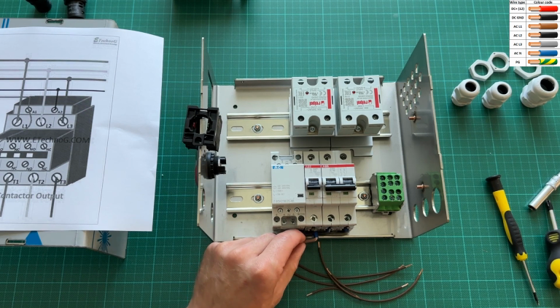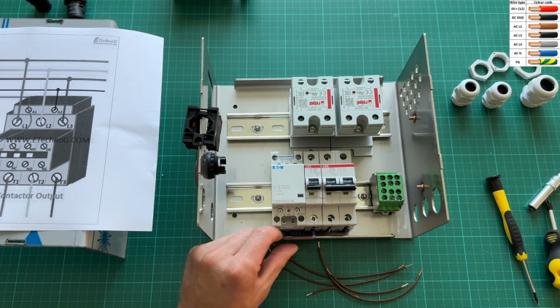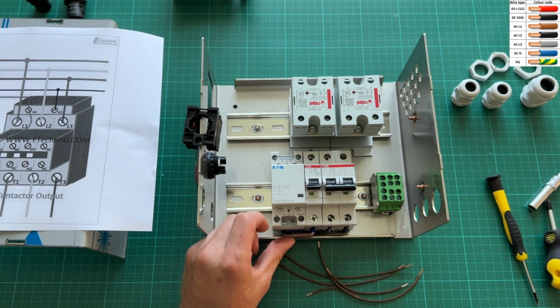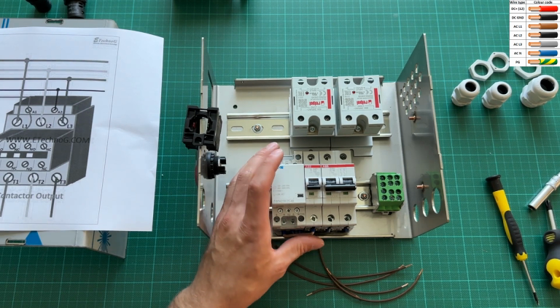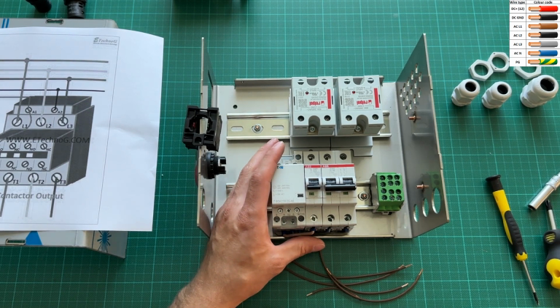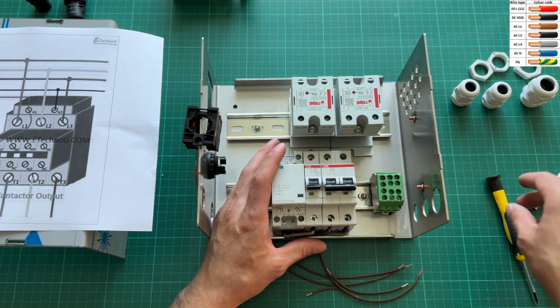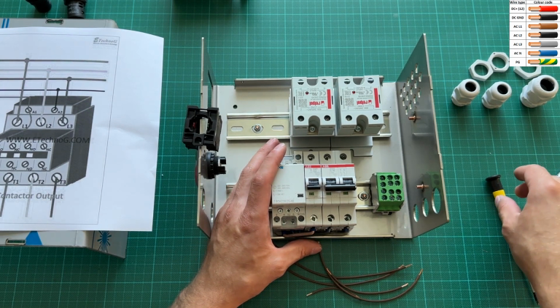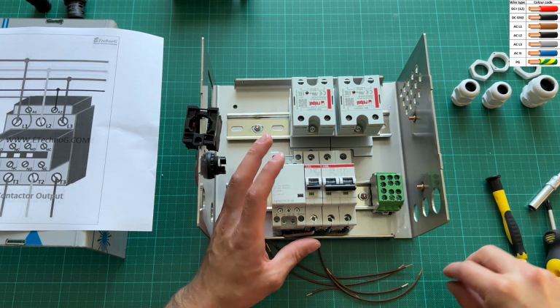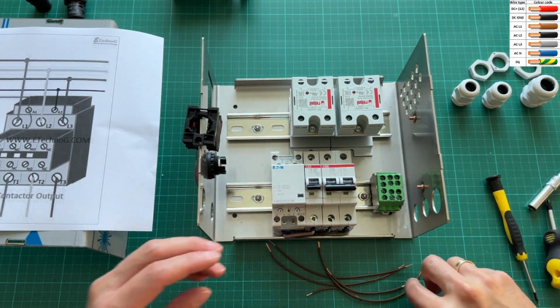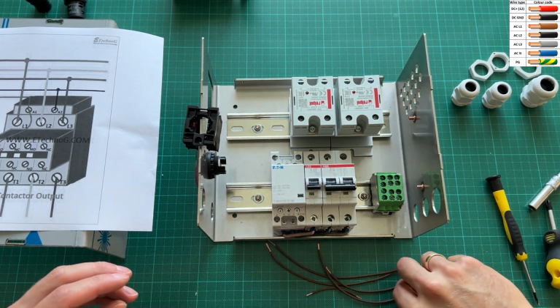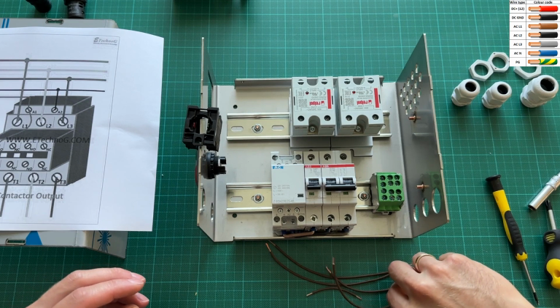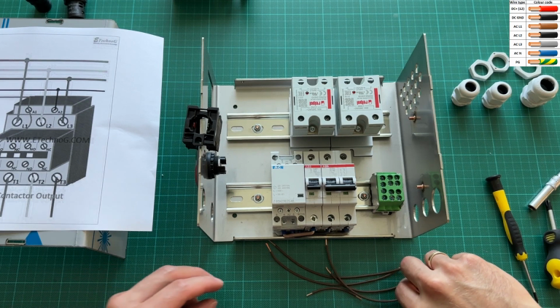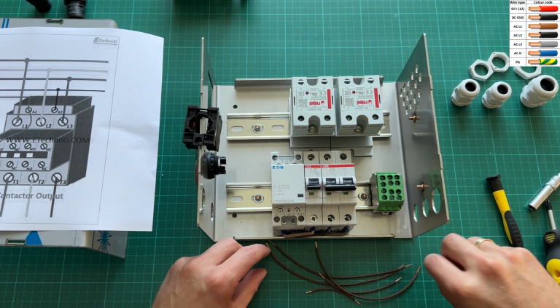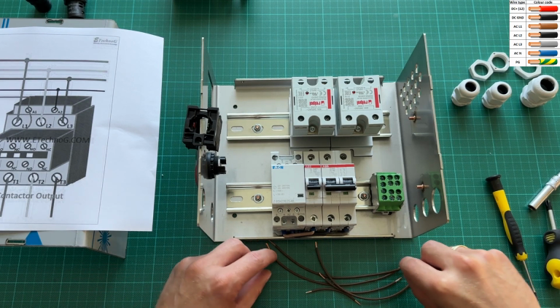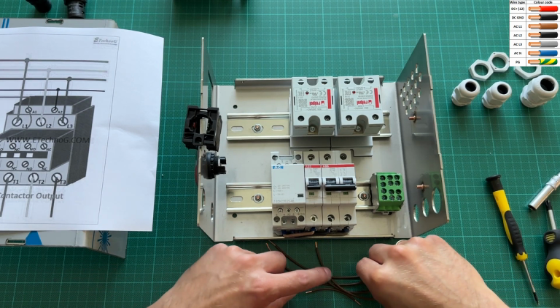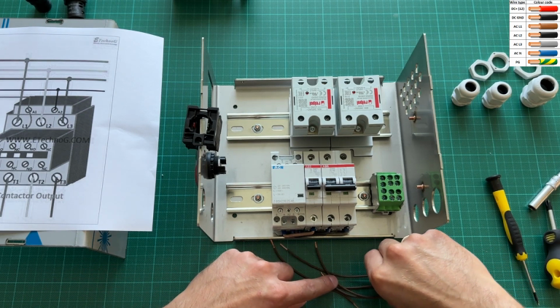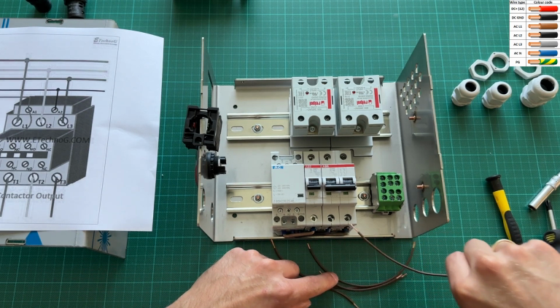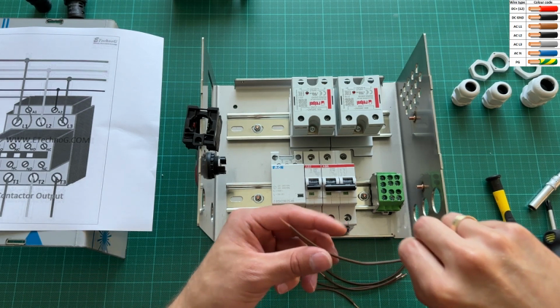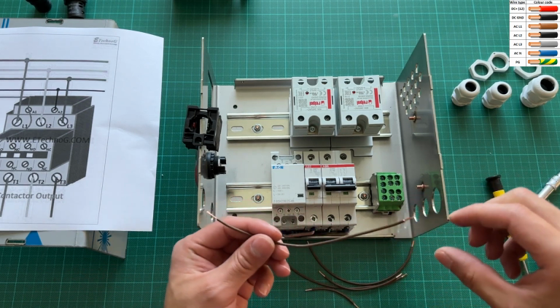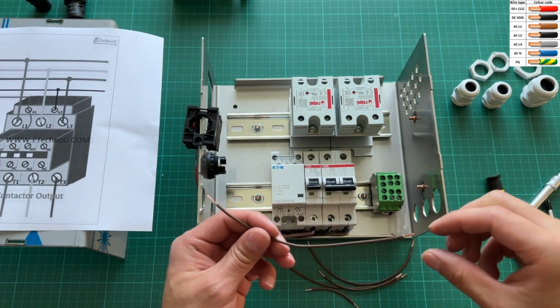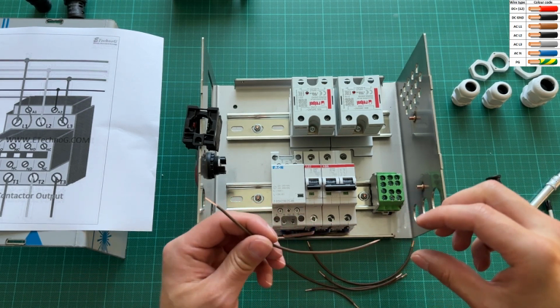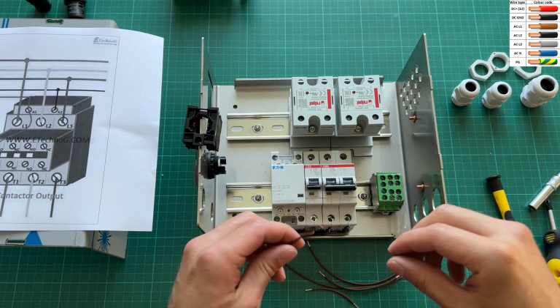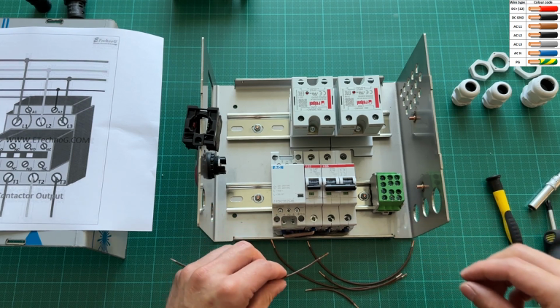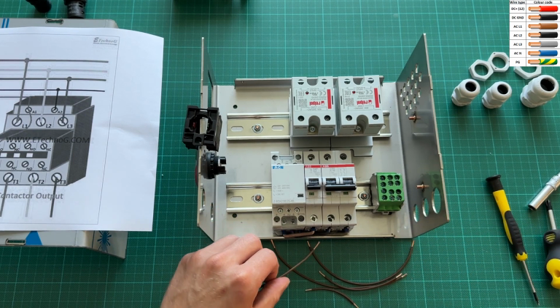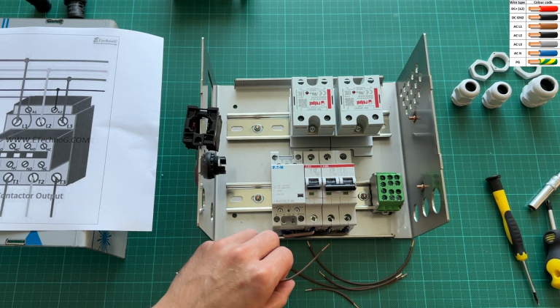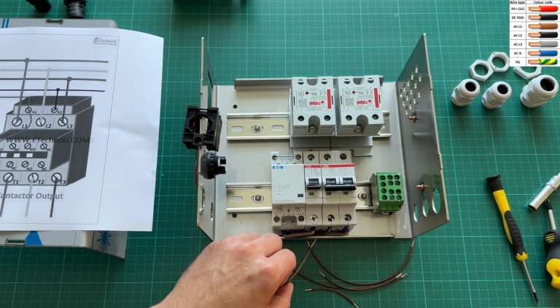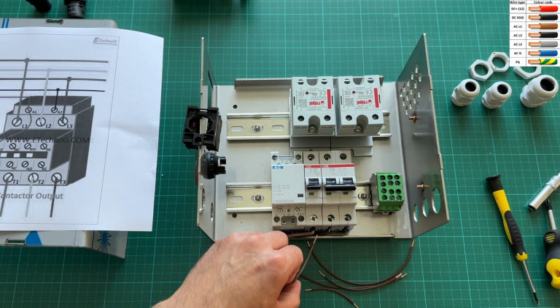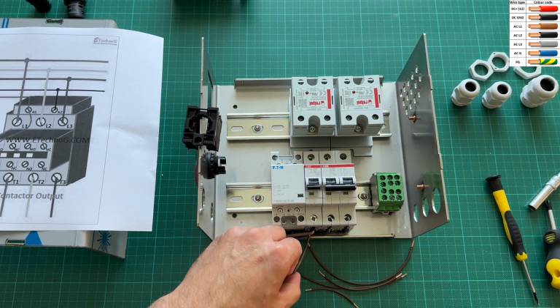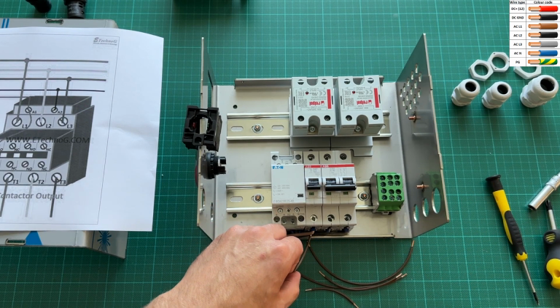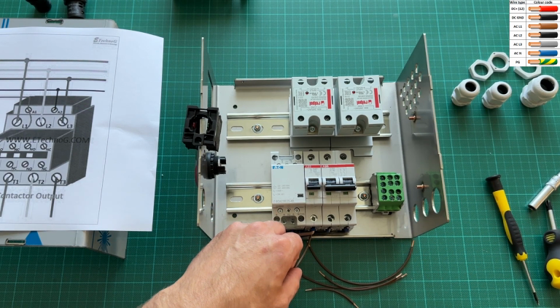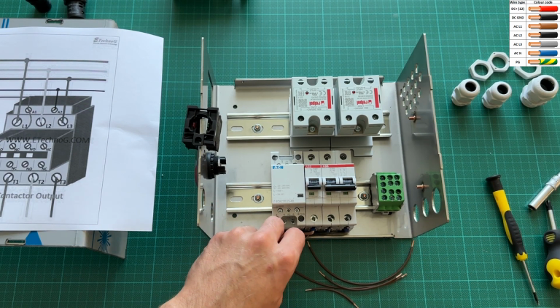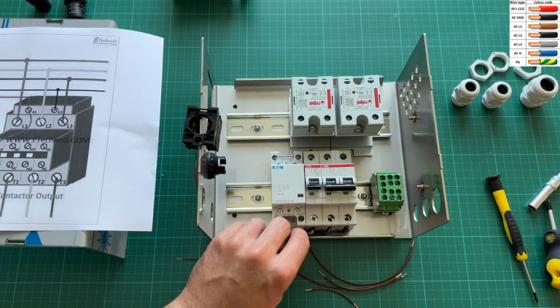From the breakers, power goes to the four-pole normally open magnetic relay, which is operated by 220 volts. From the 2-amp breaker come two wires: the main one goes to the relay, and the second one goes to the normally closed switch — a spring-return switch.